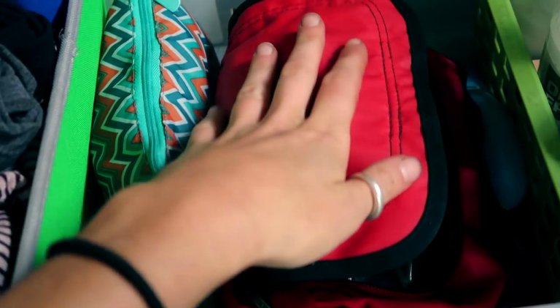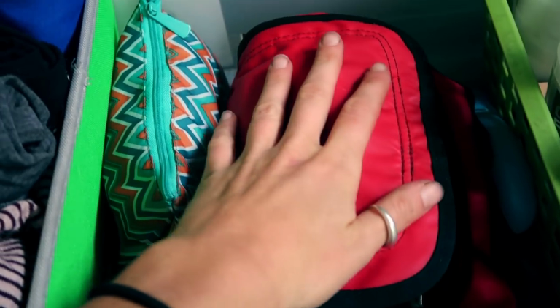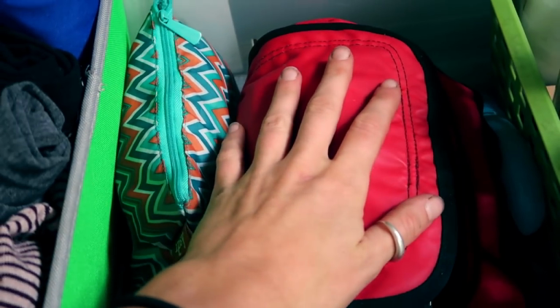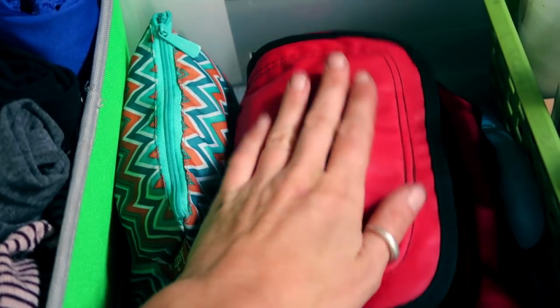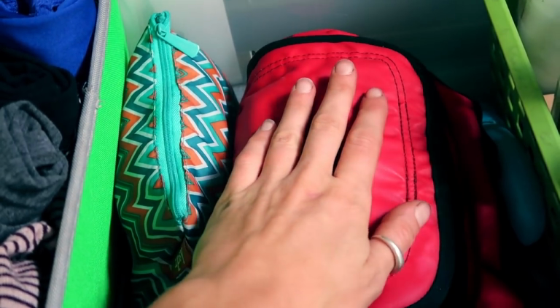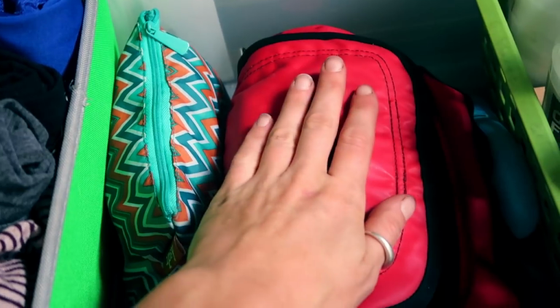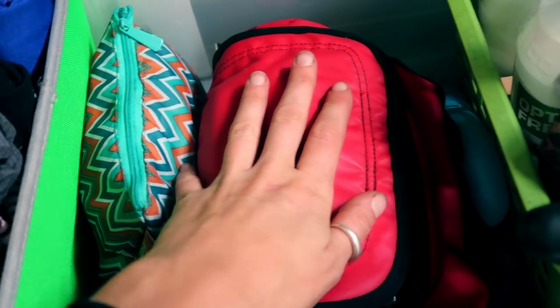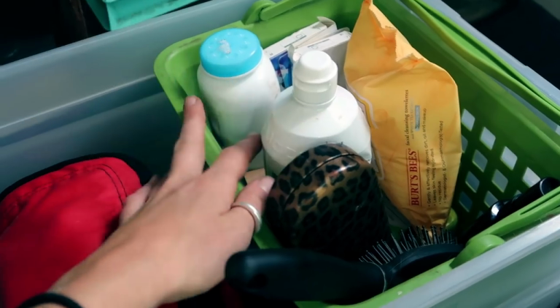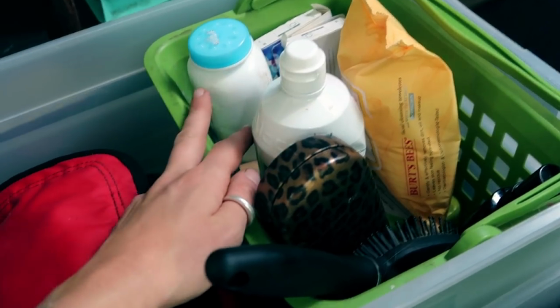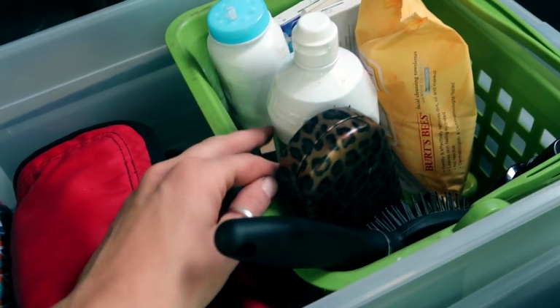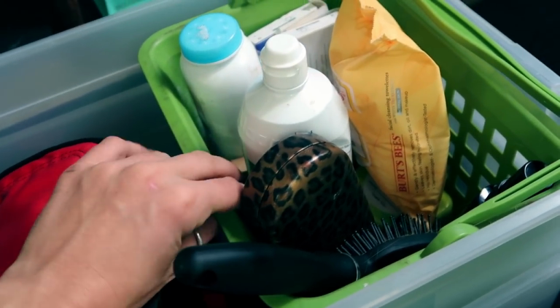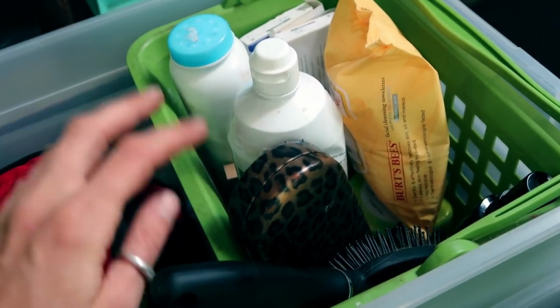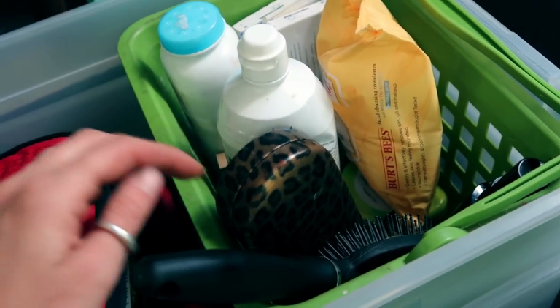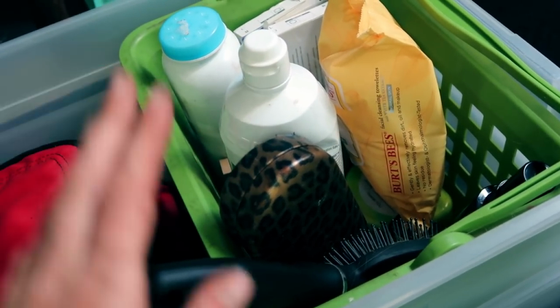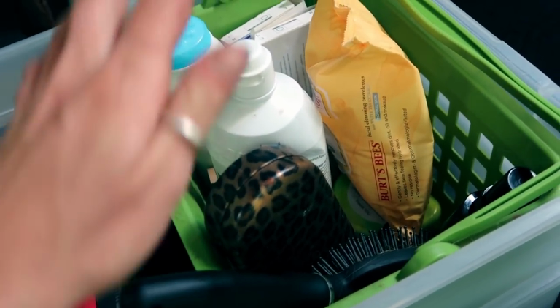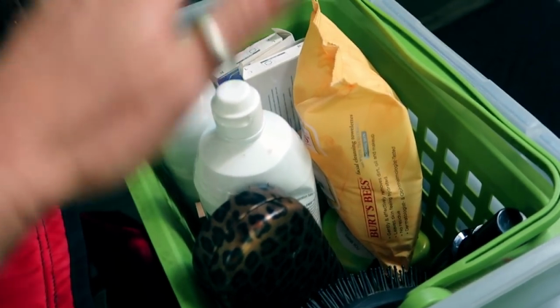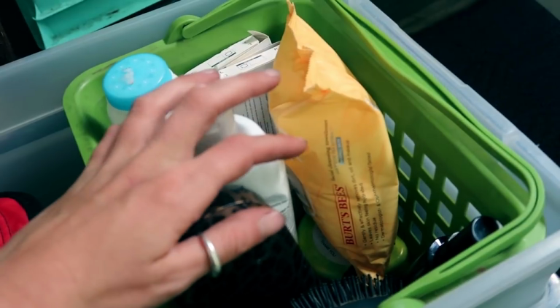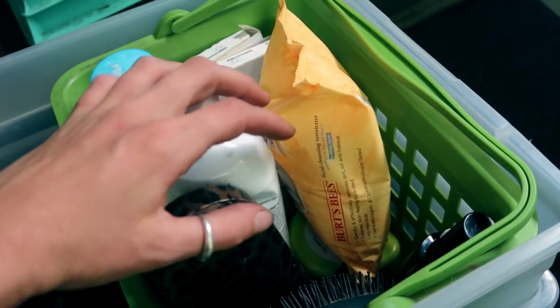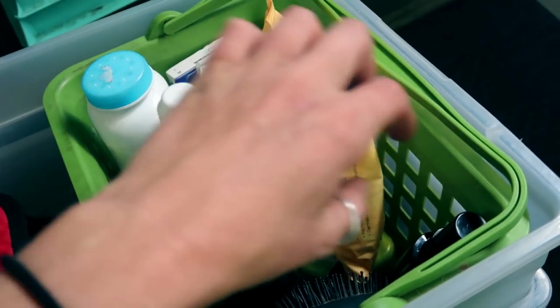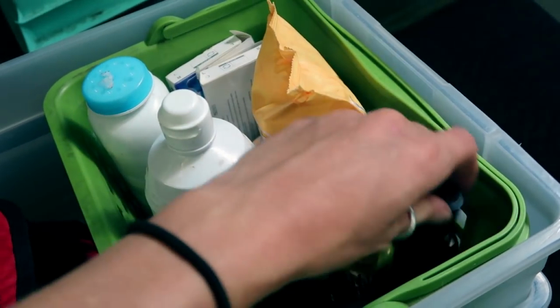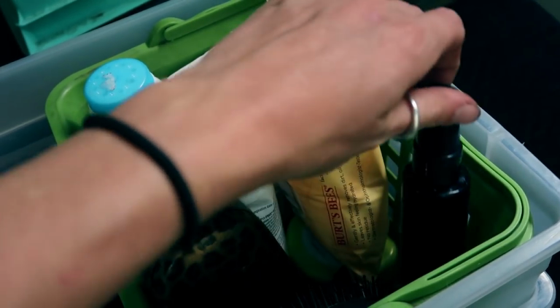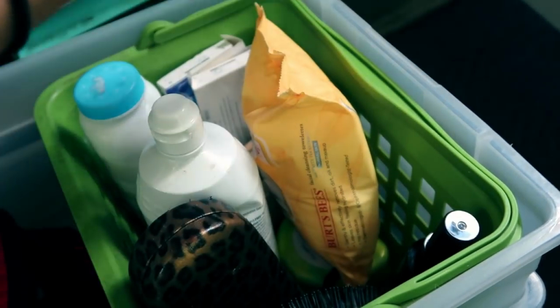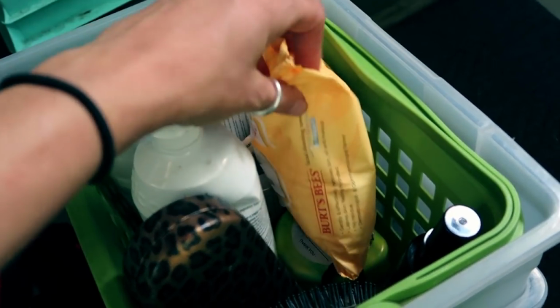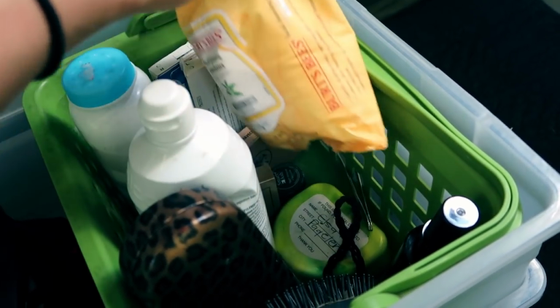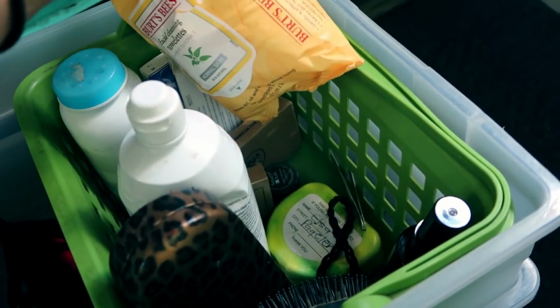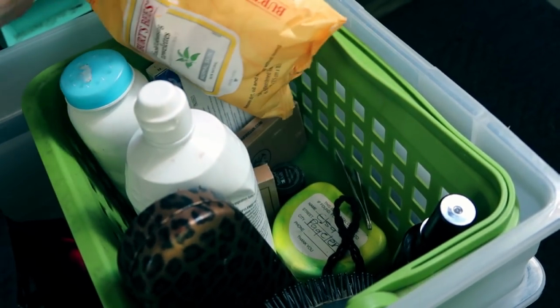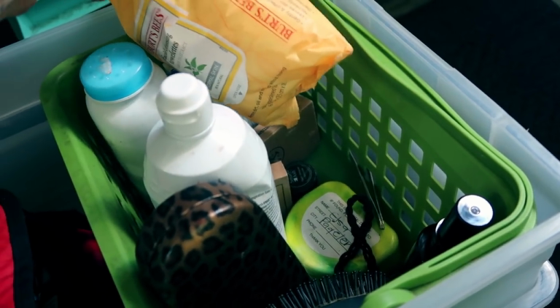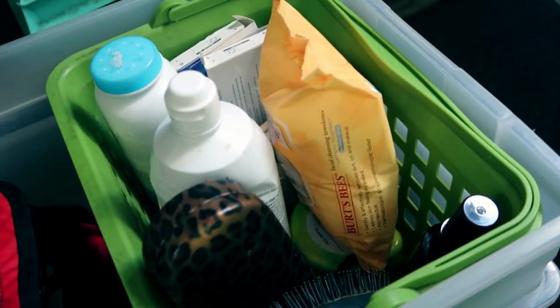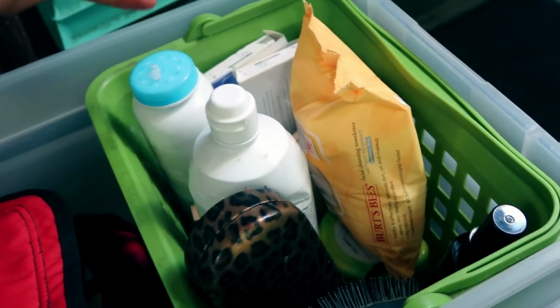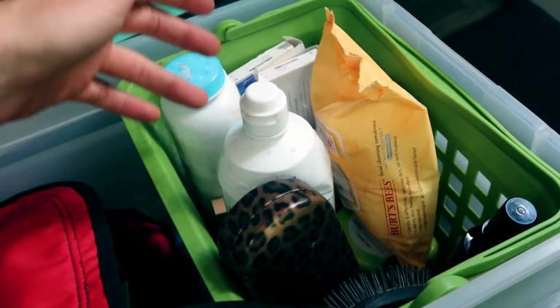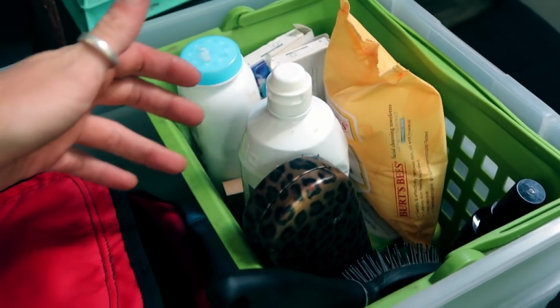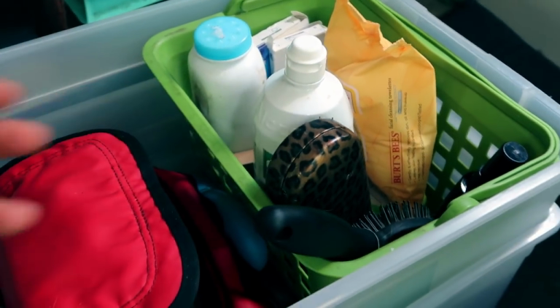My shower toiletry bag for when I go into town and pay for a shower. And in this bin I keep all the things that I access daily: brush, glasses, contacts, some facial spray, face wipes, retainers. I've got a lot of hardware for my face.